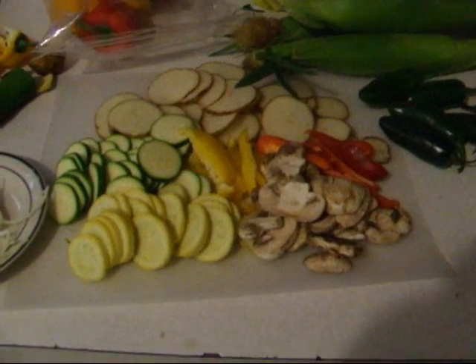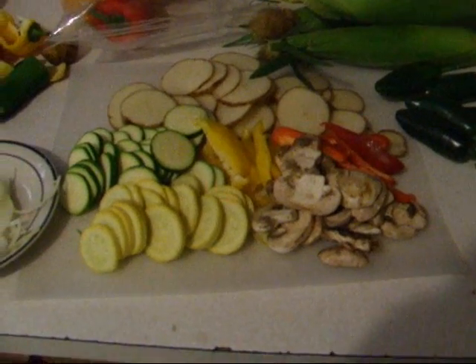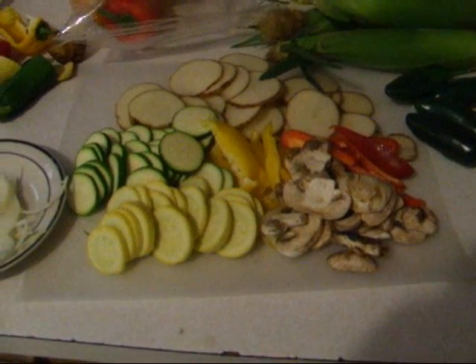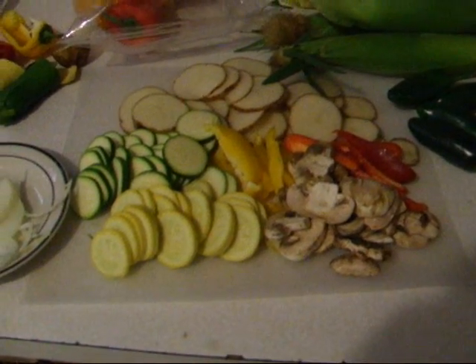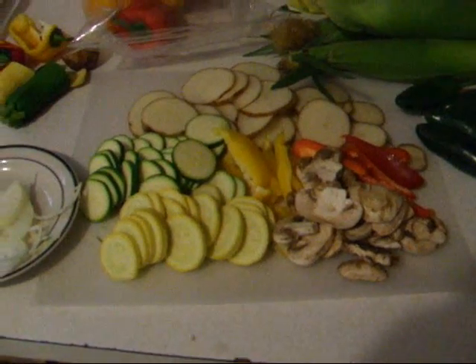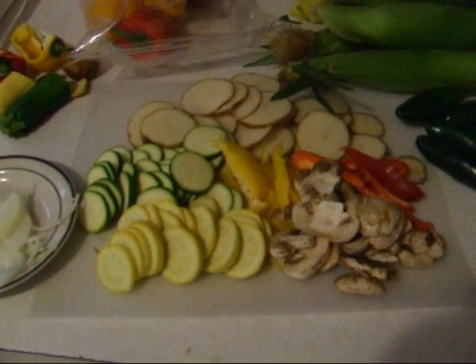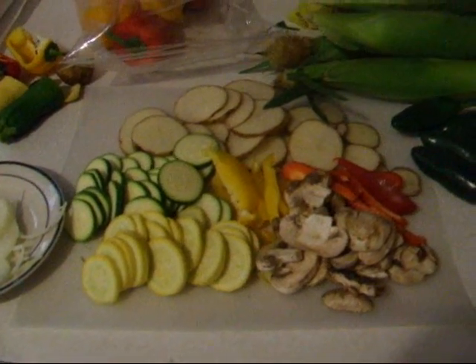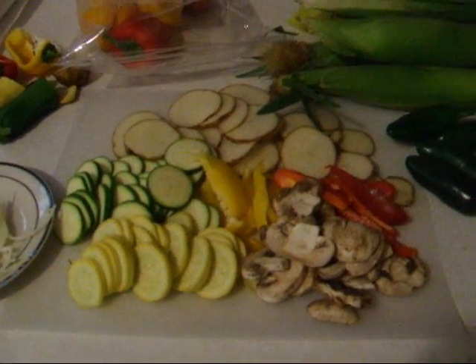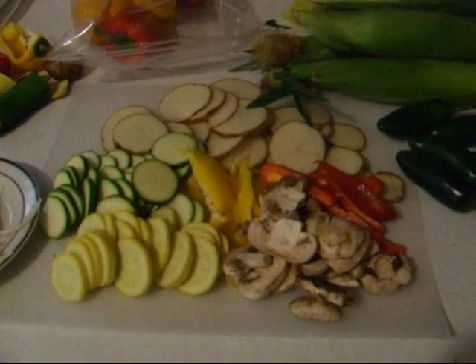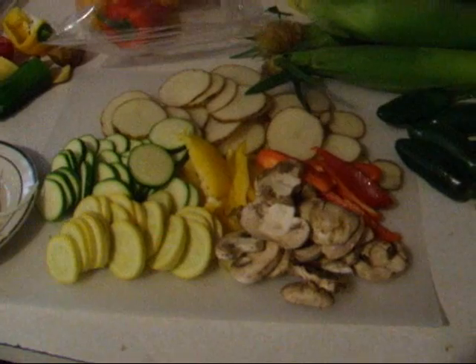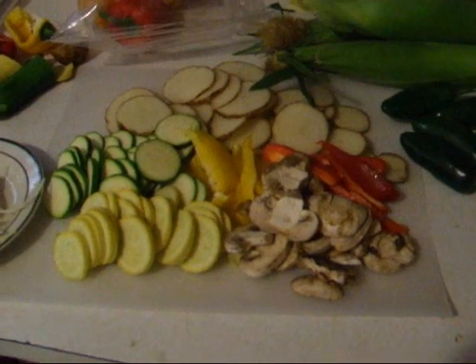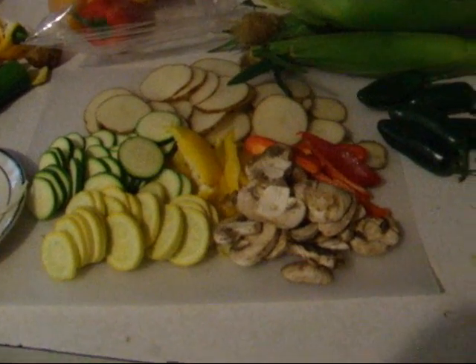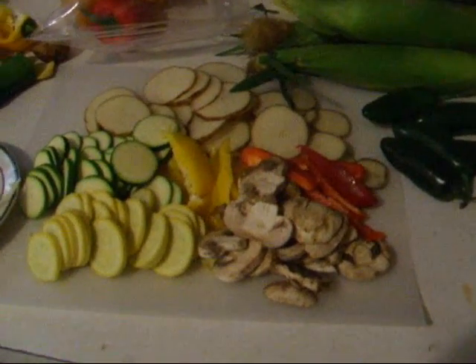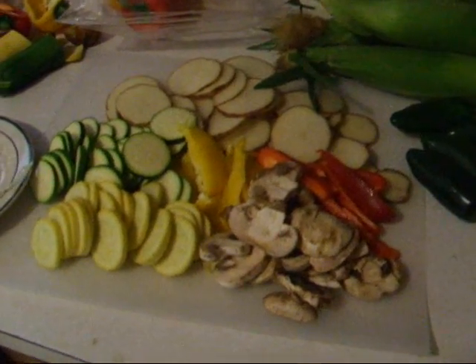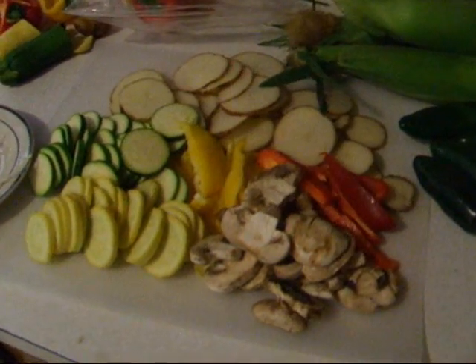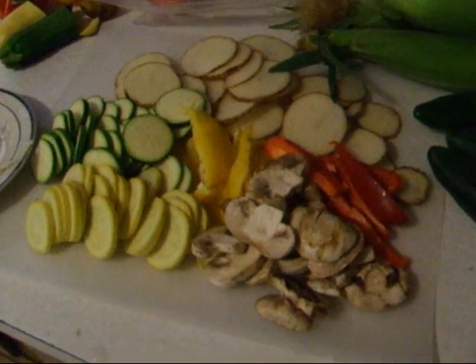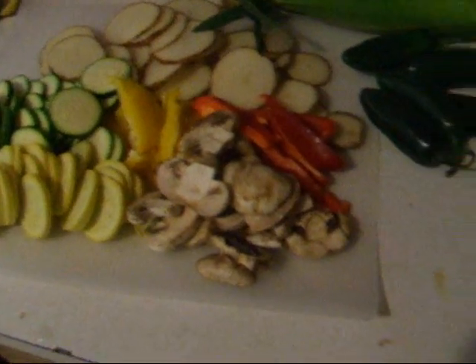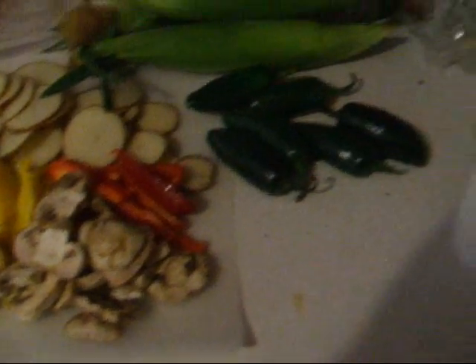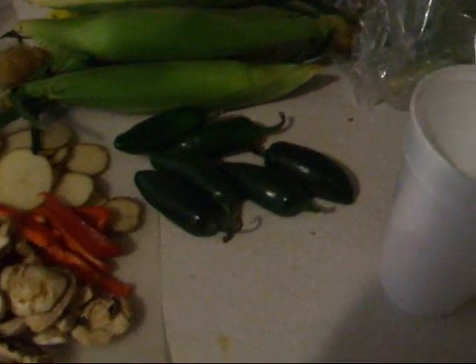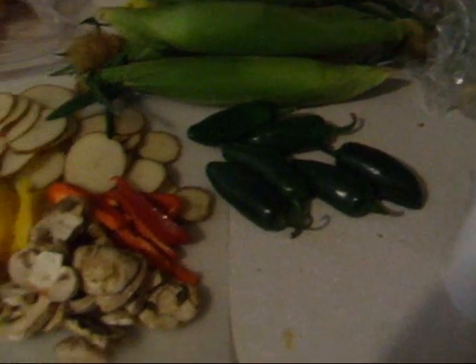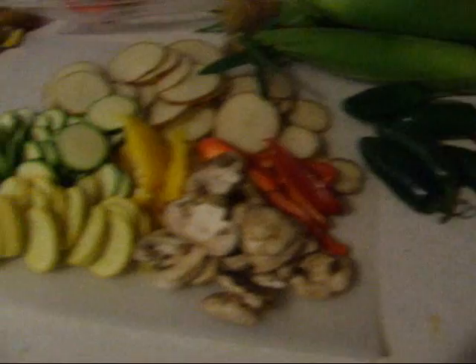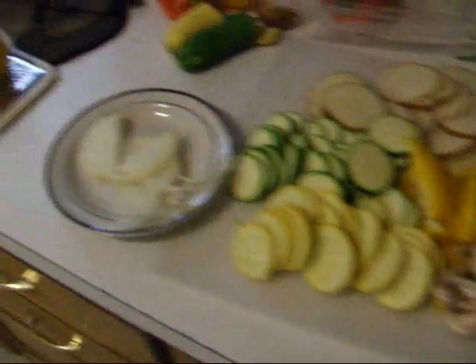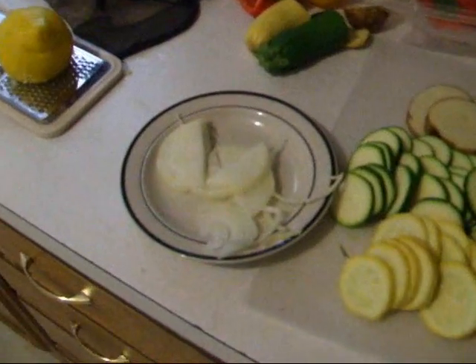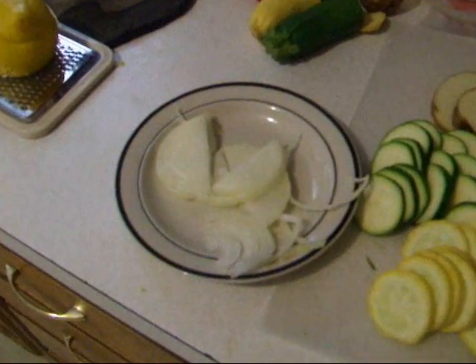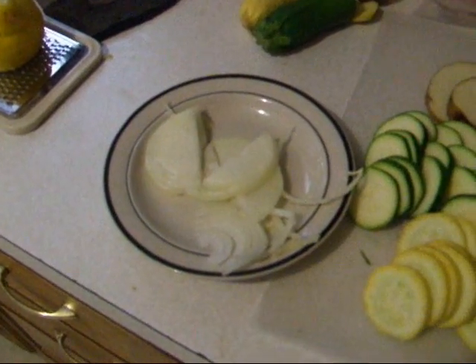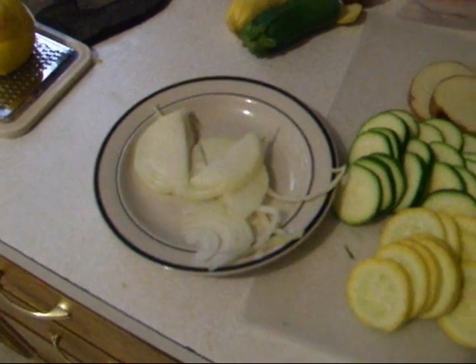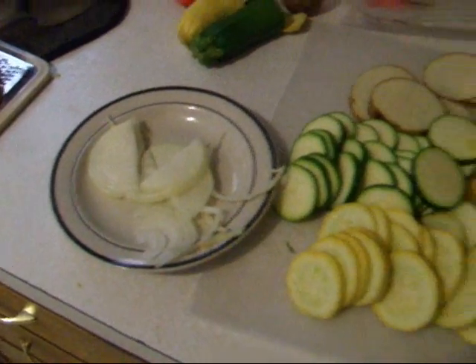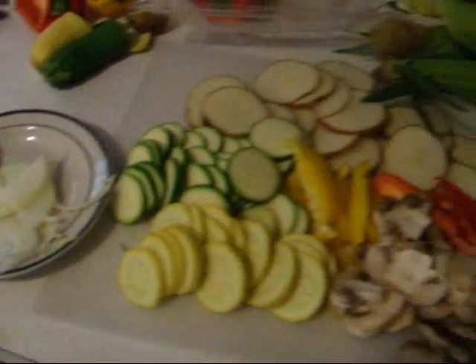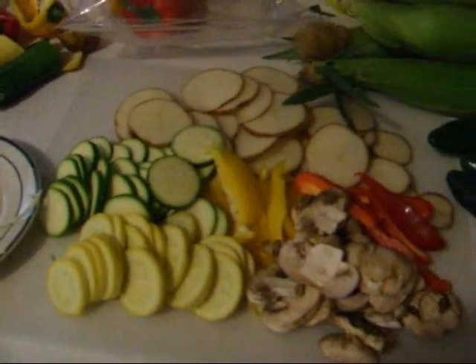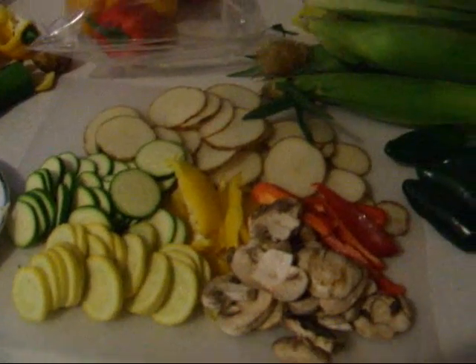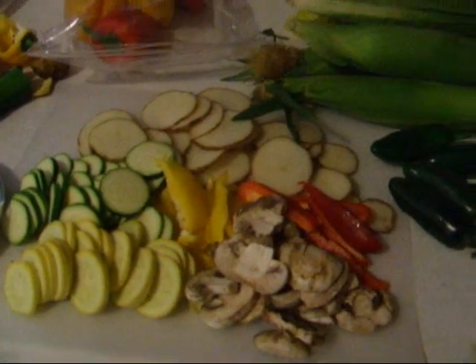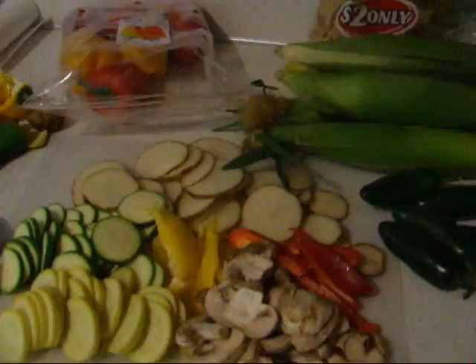As you can see, we've got some zucchini, some squash, some sliced potatoes, mushrooms, green peppers, yellow peppers, jalapeno peppers, and onions — although I hate them.